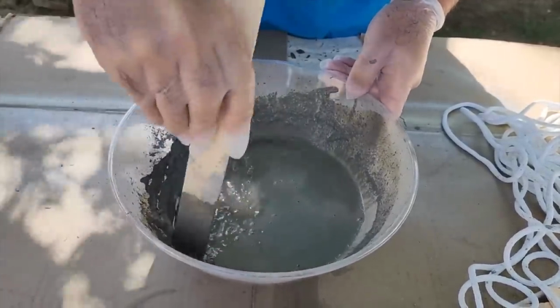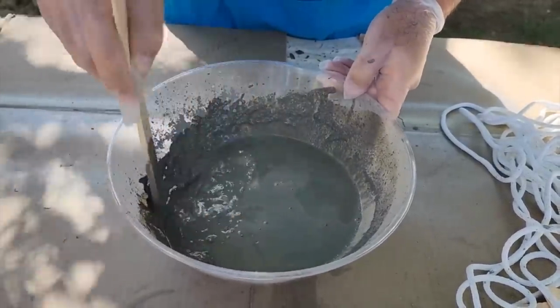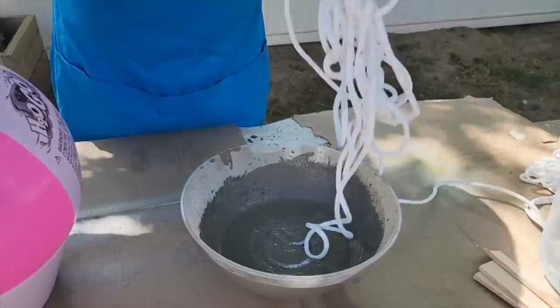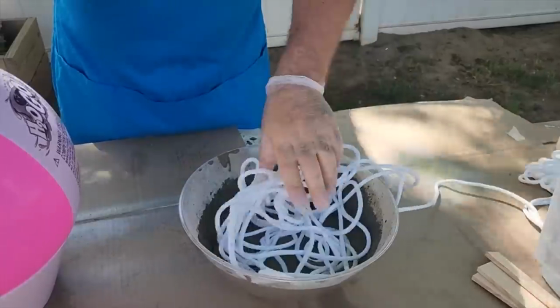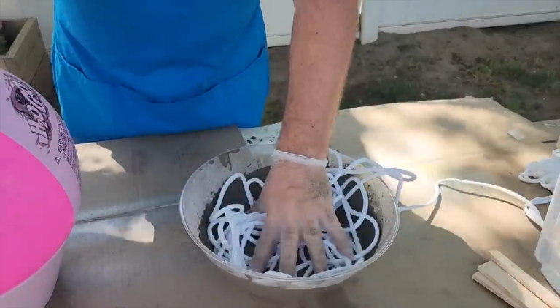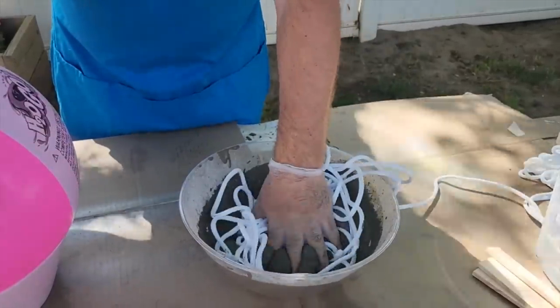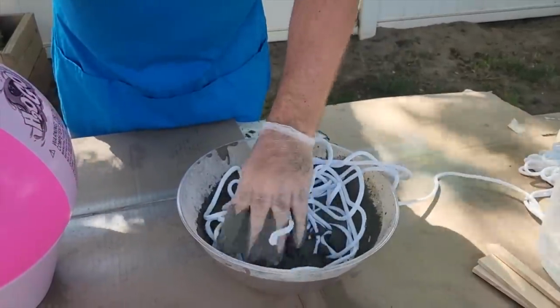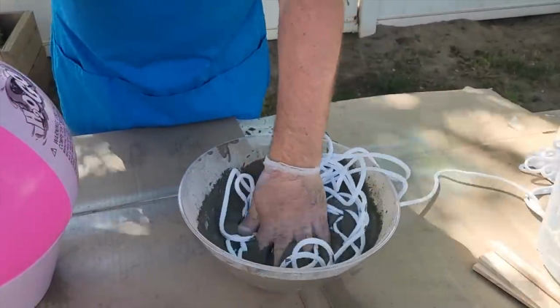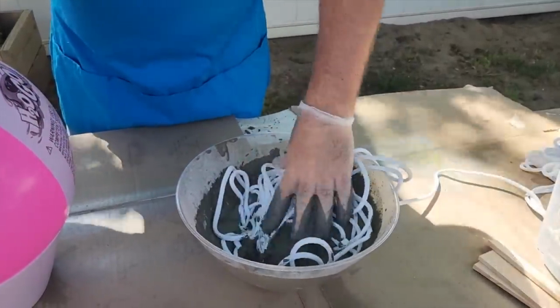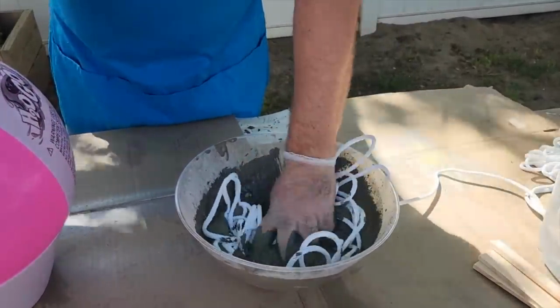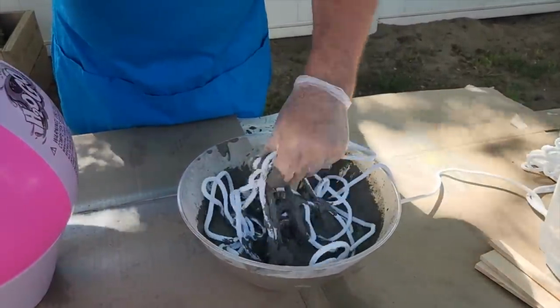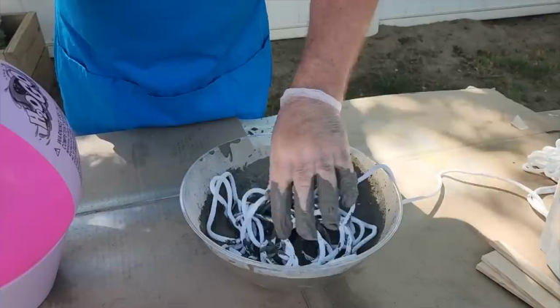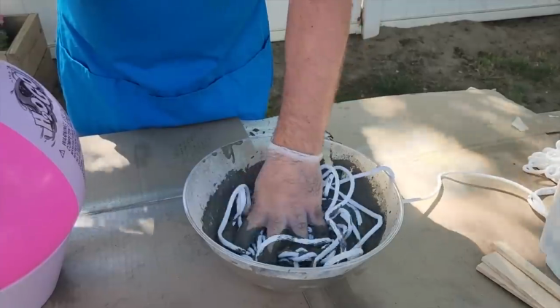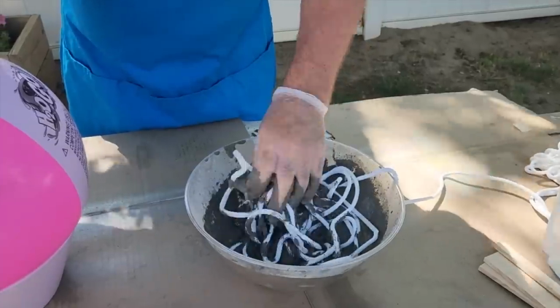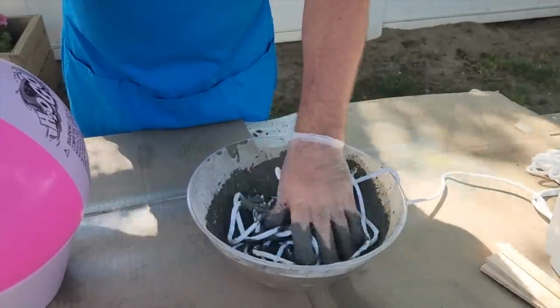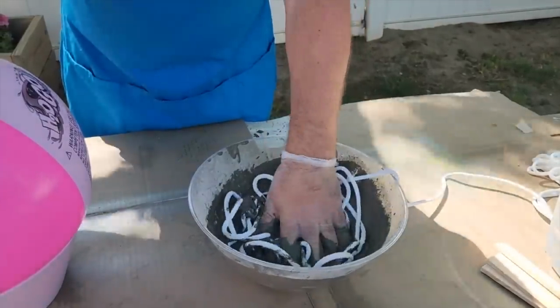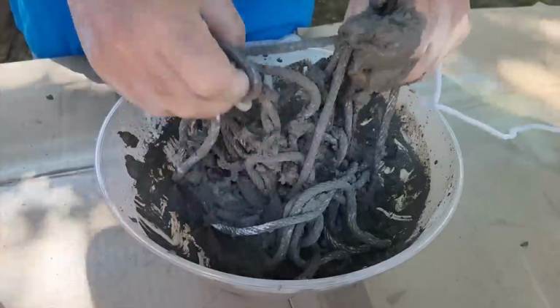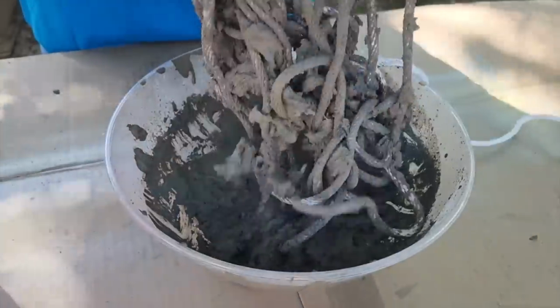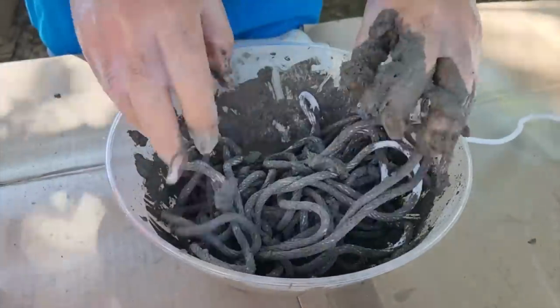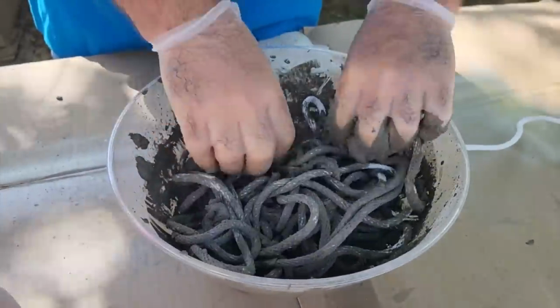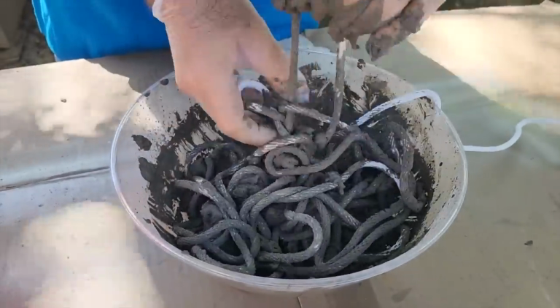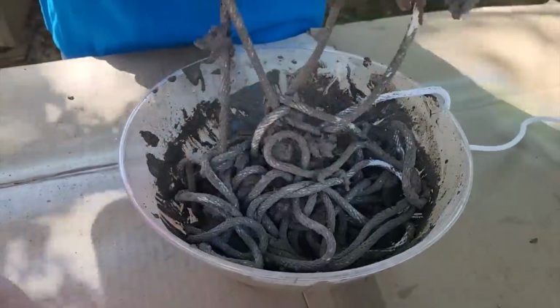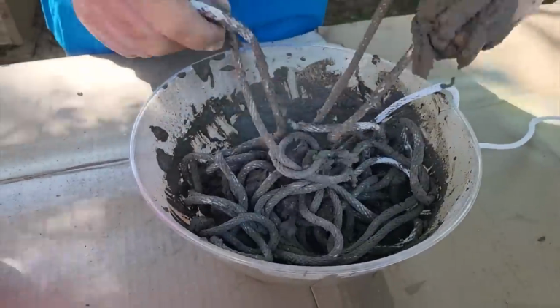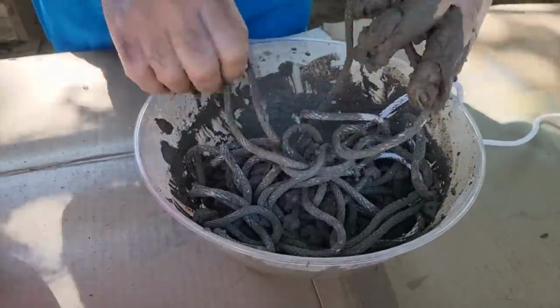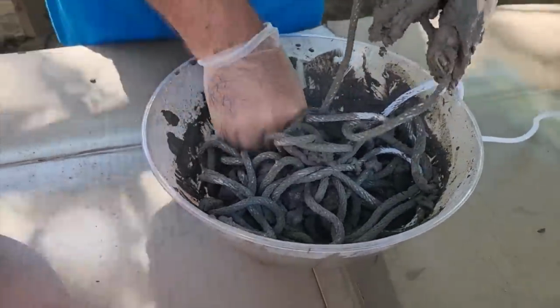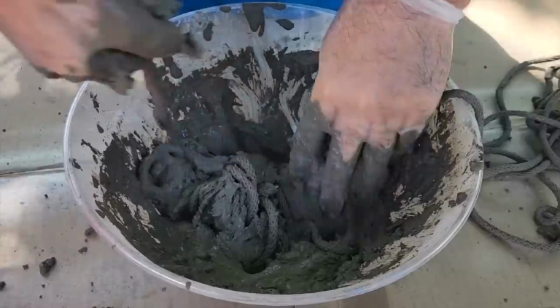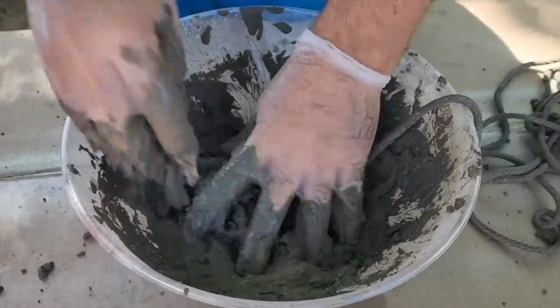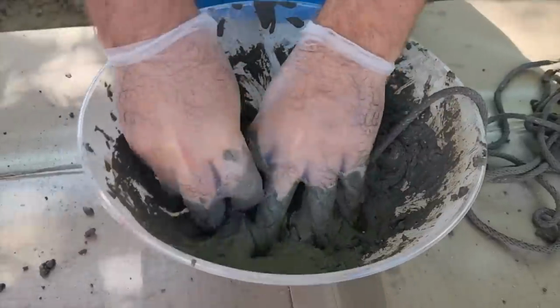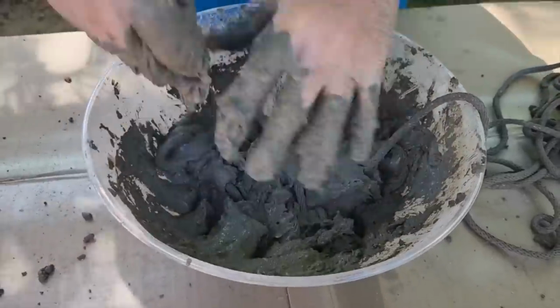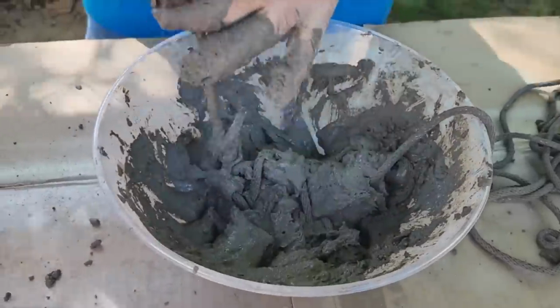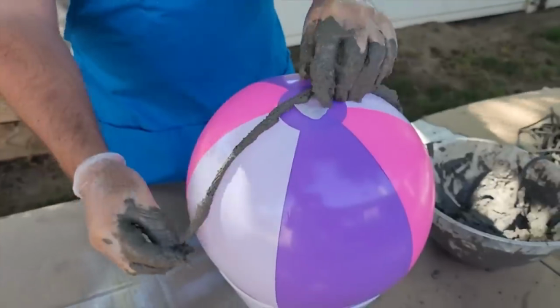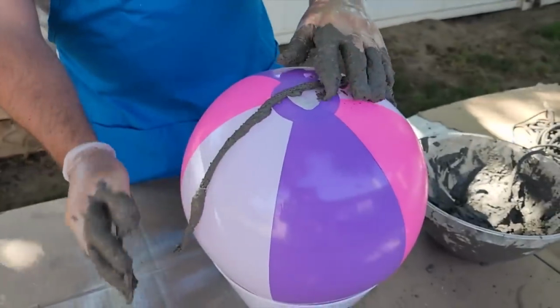Go ahead and mix it all up, and once you do, take that first bit of rope and put it in there. Make sure you're wearing some gloves and just soak it up. If it gets a little bit too lumpy, go ahead and add some more water.